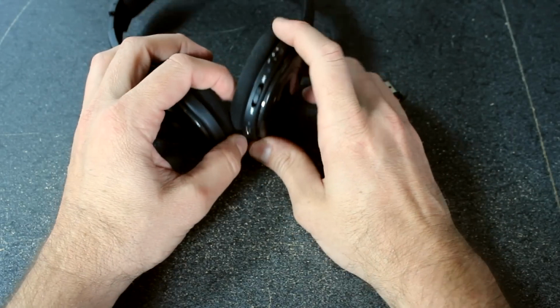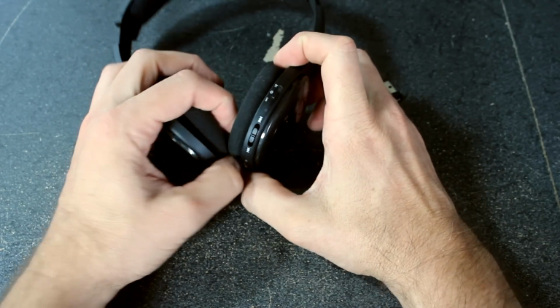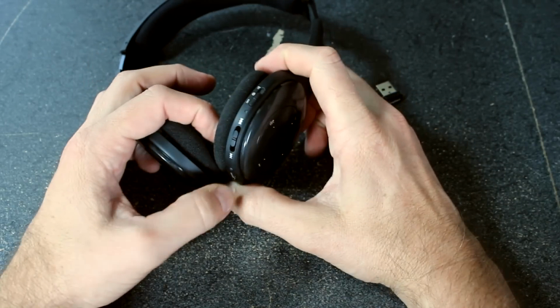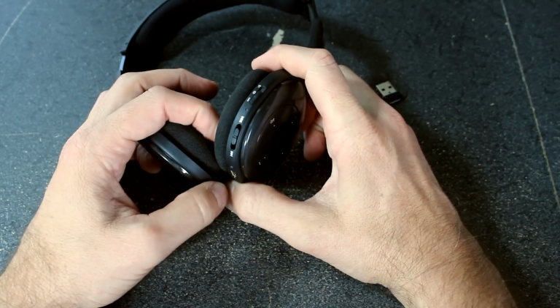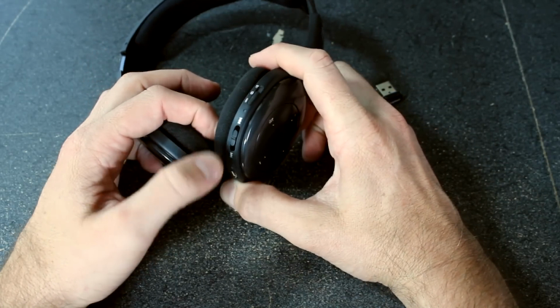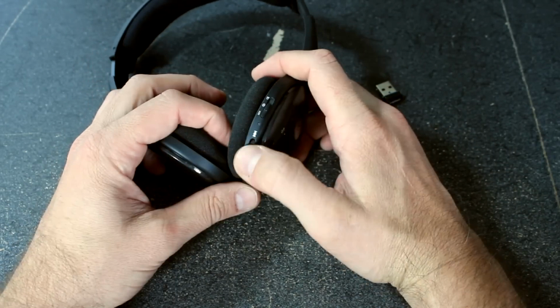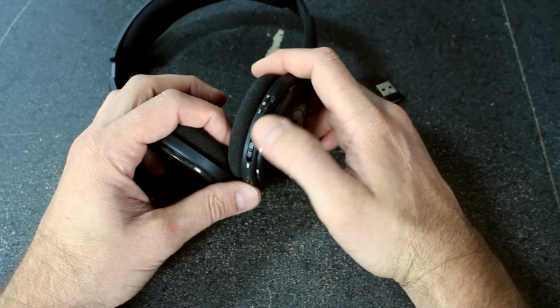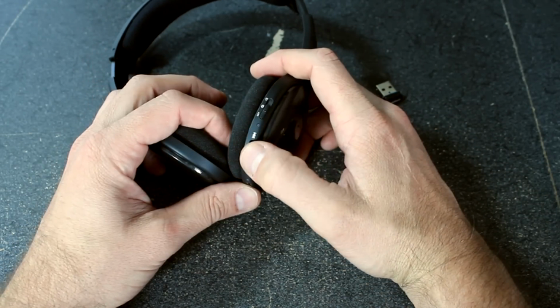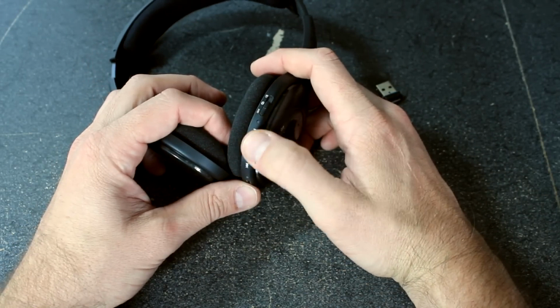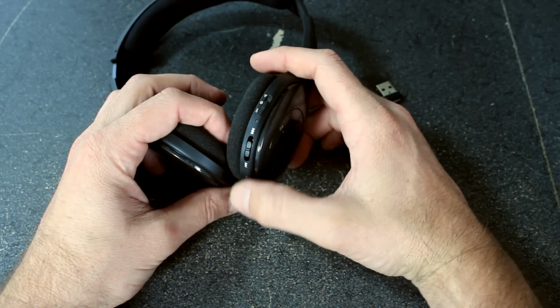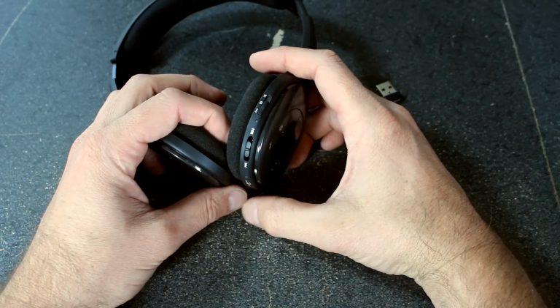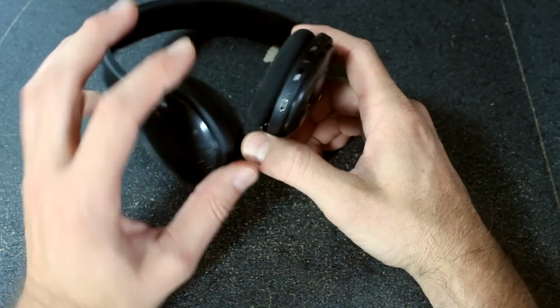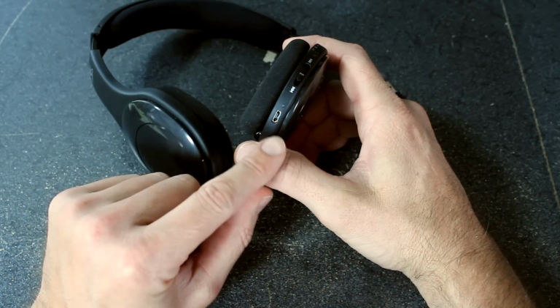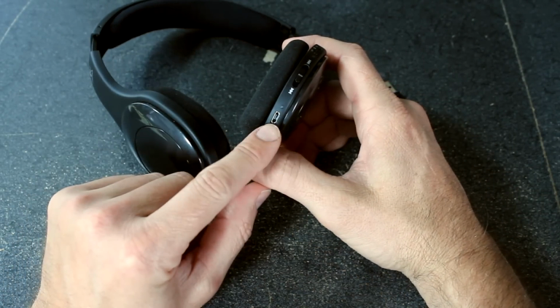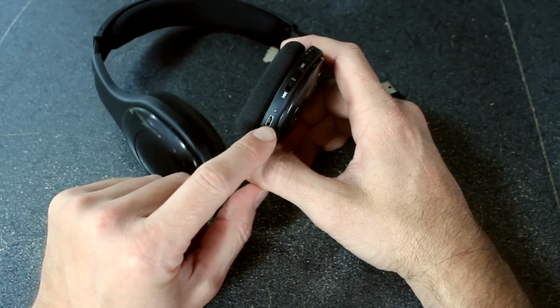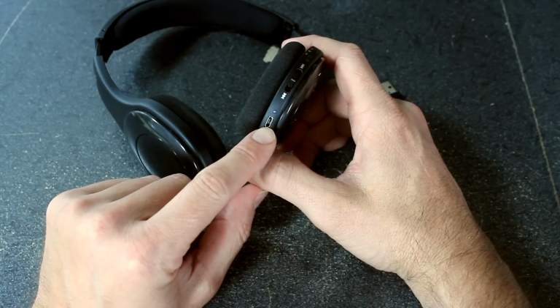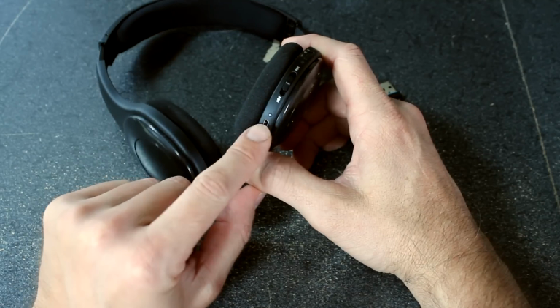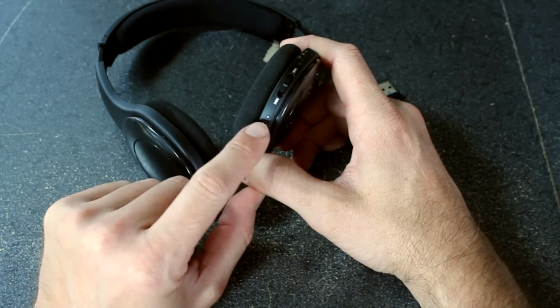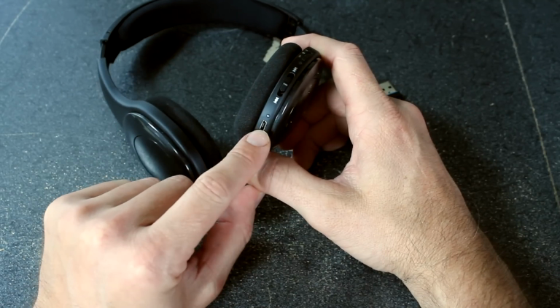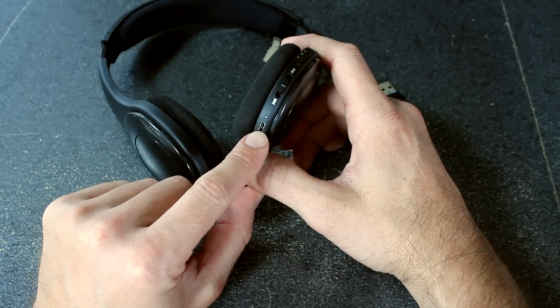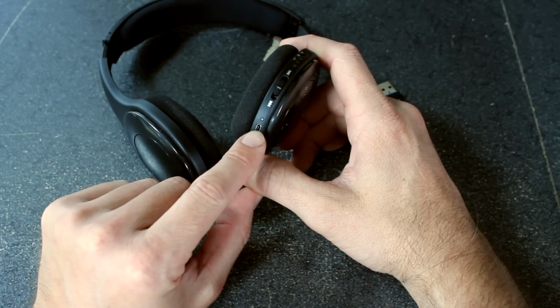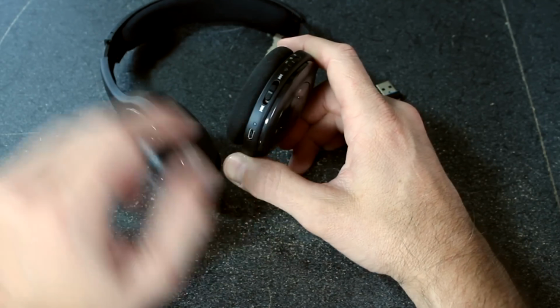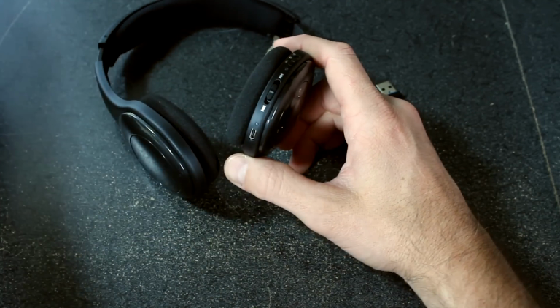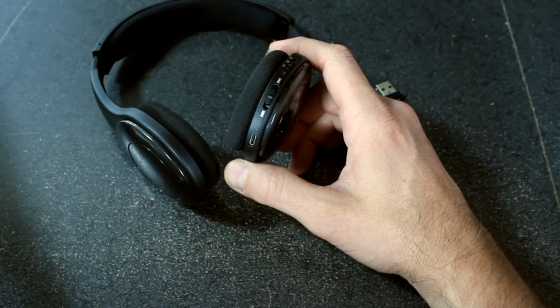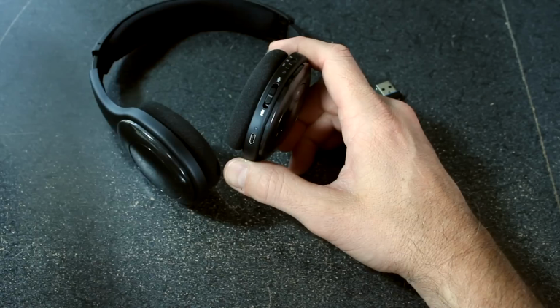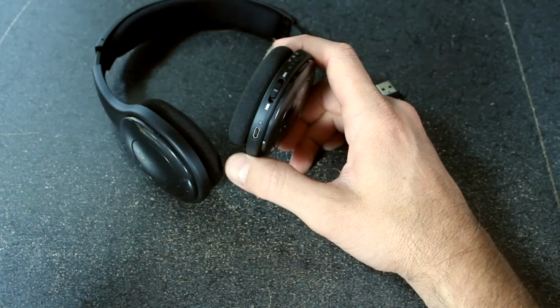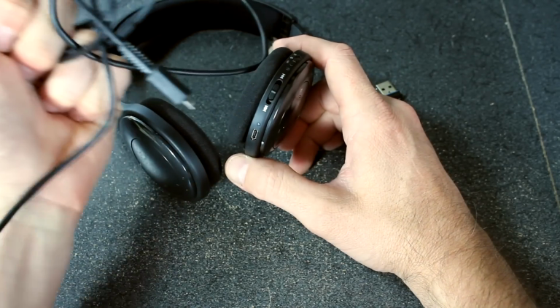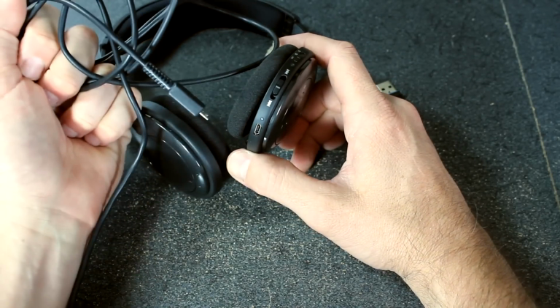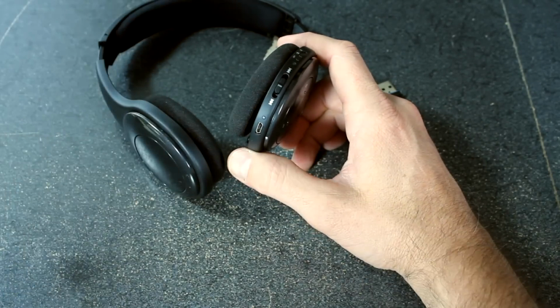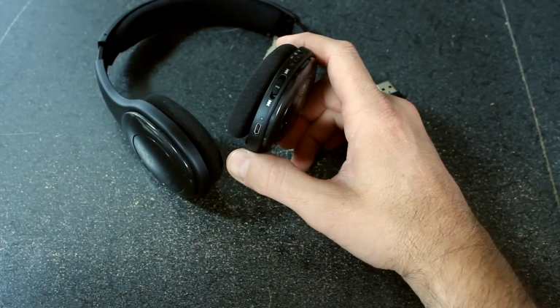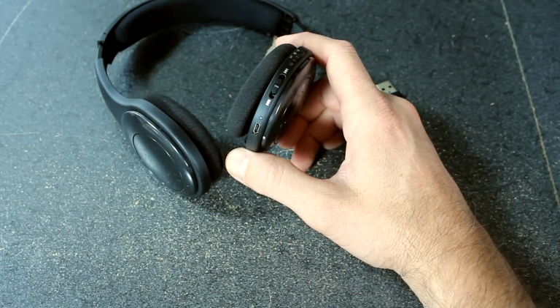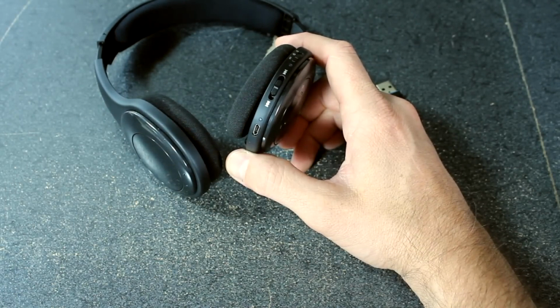Over here on this side you've got your next track or previous track, and down at the bottom you've got your micro USB. This is just for charging — it does come with the USB cable but it's only used for charging.